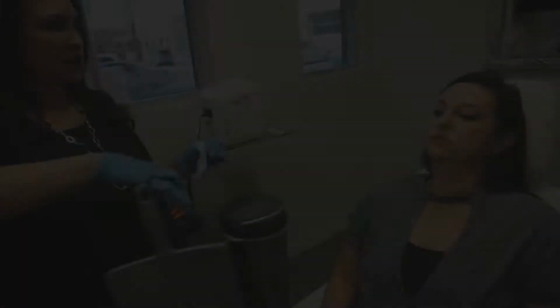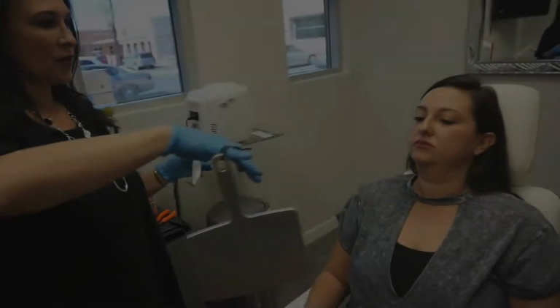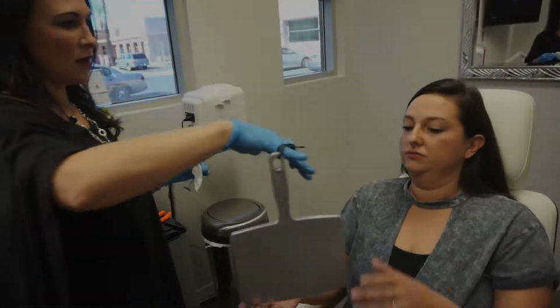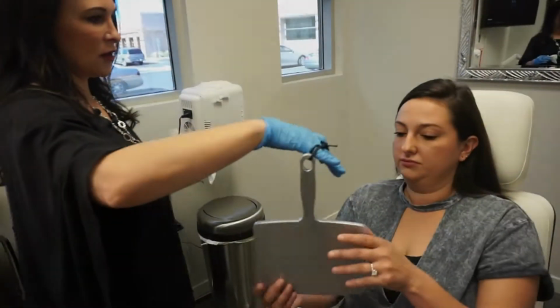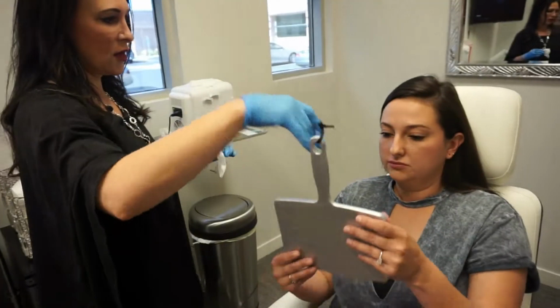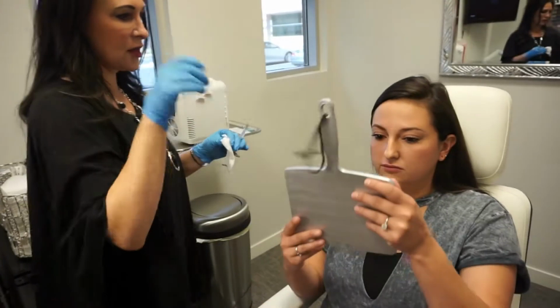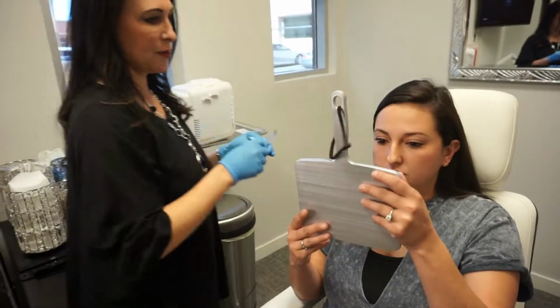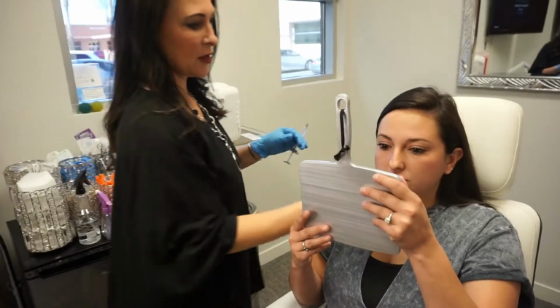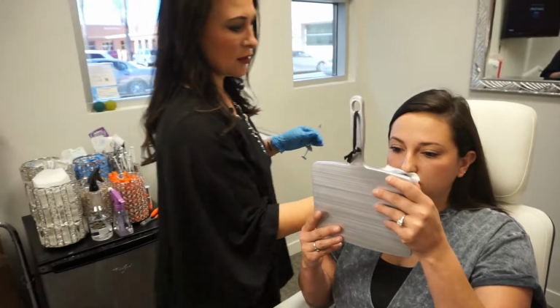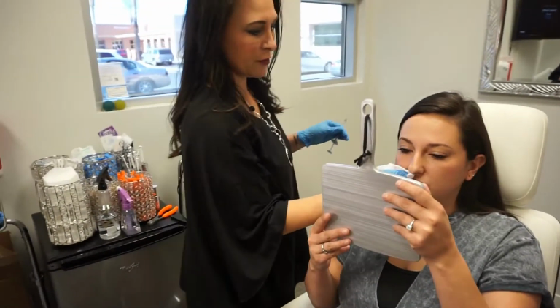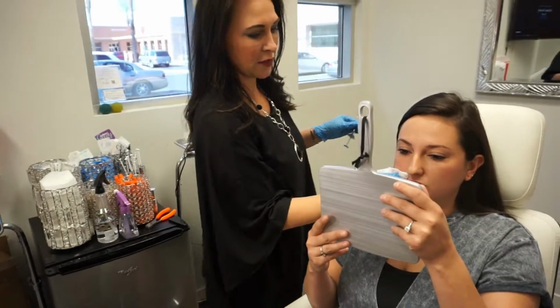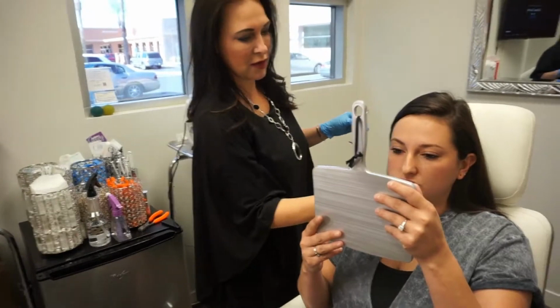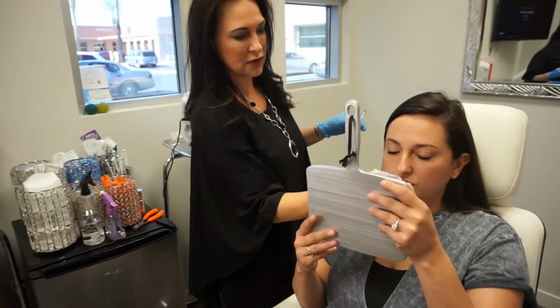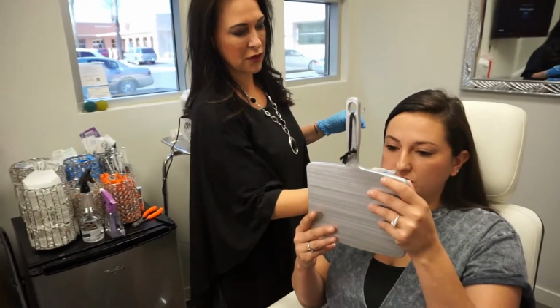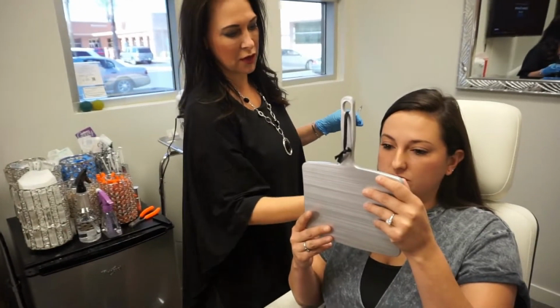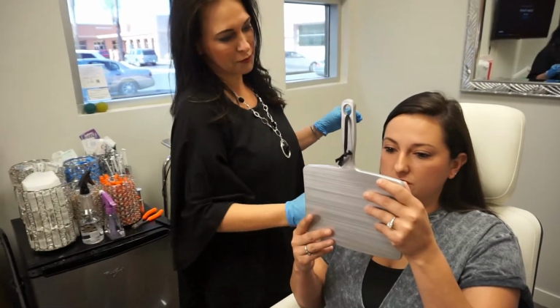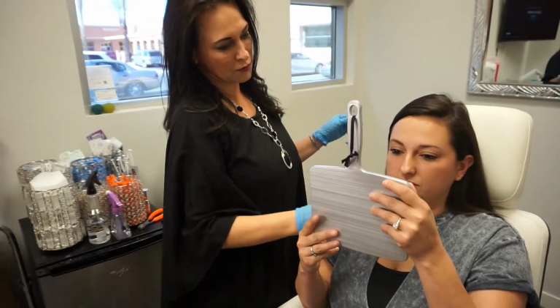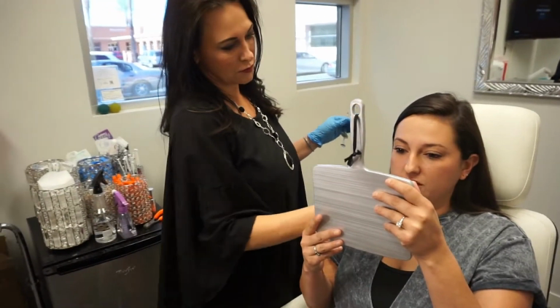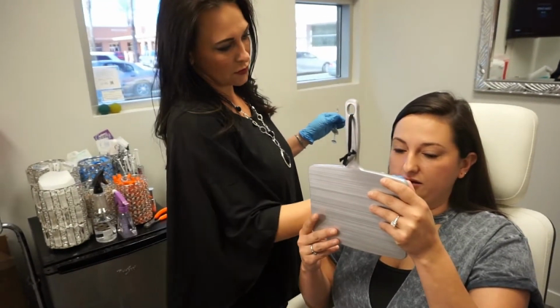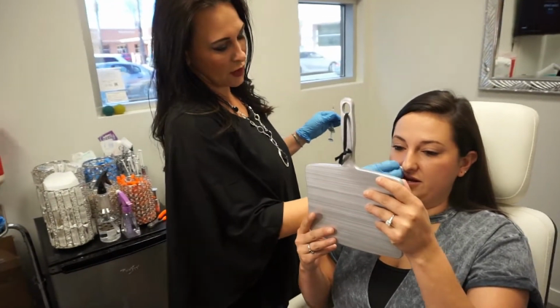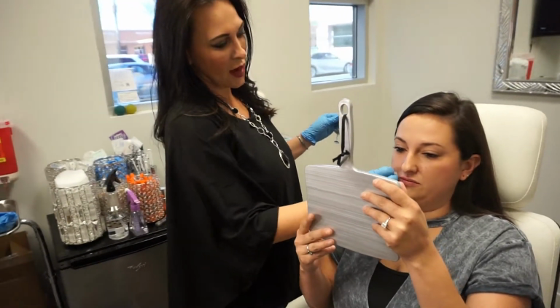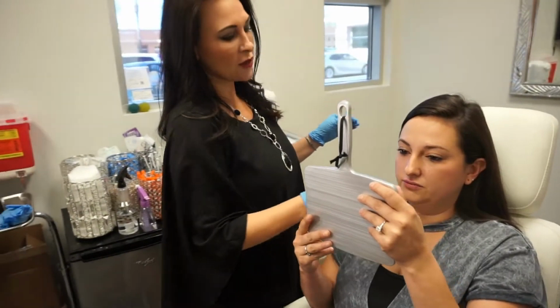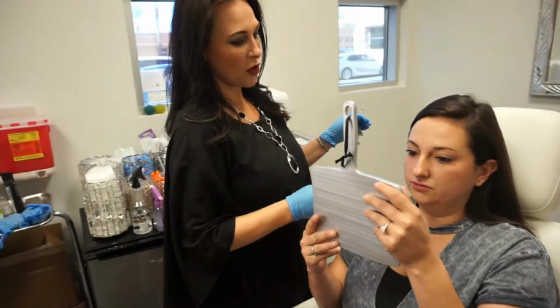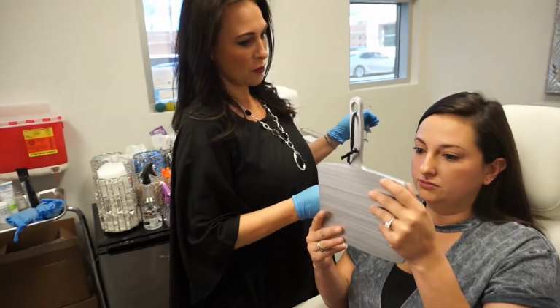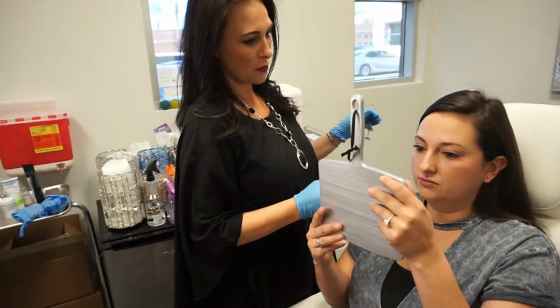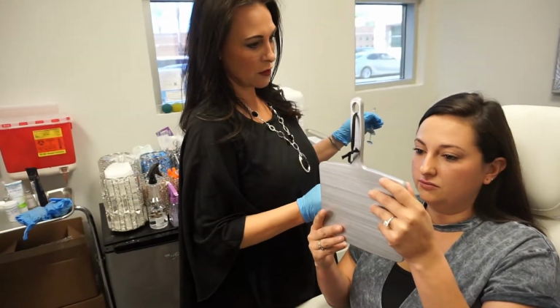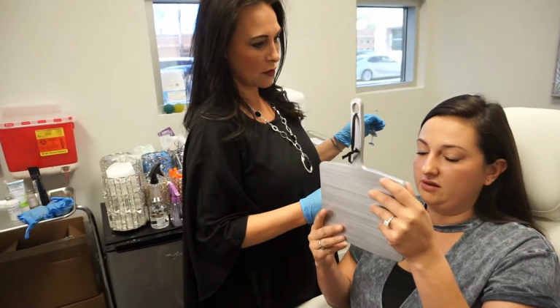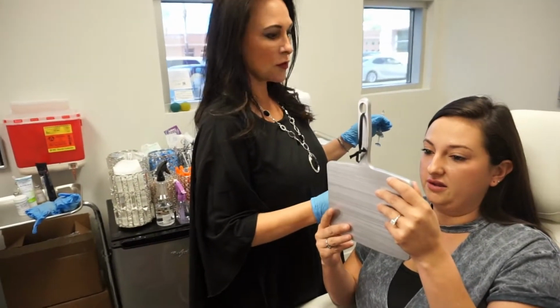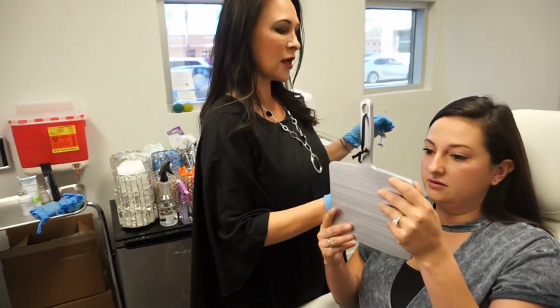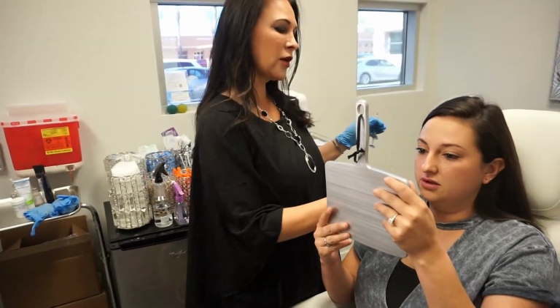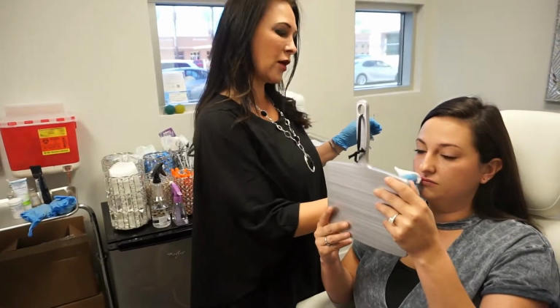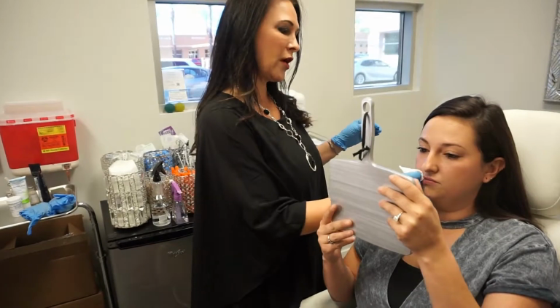Just going to let you take a peek at that and see what you think. Yeah, I like it. How's the volume? I like that. Is that good? Okay, great.